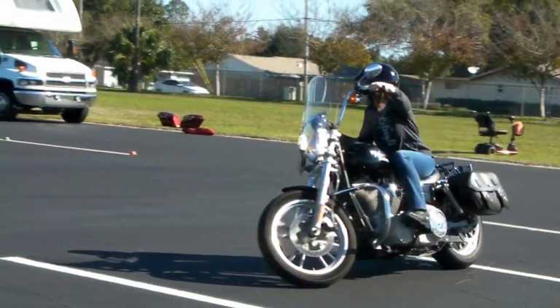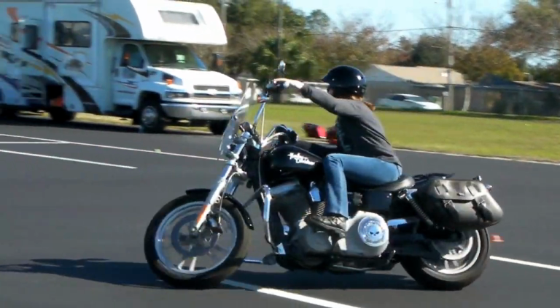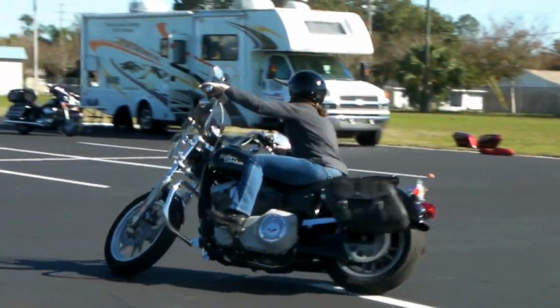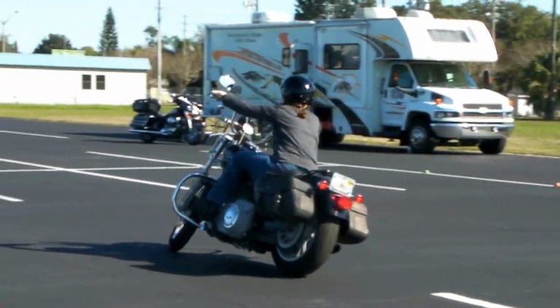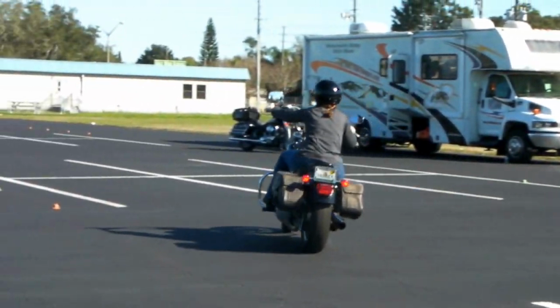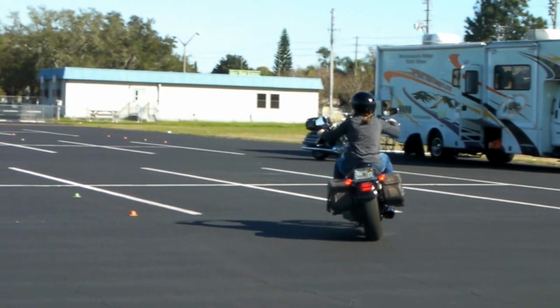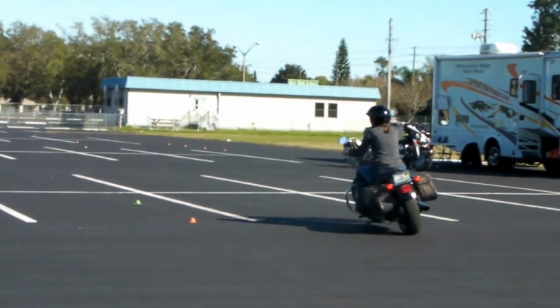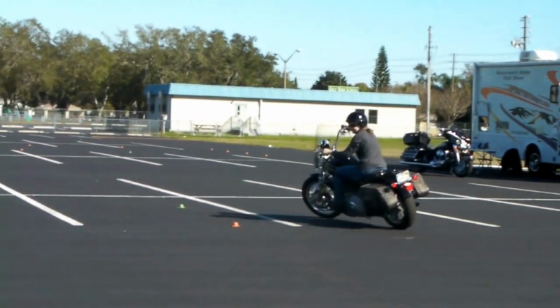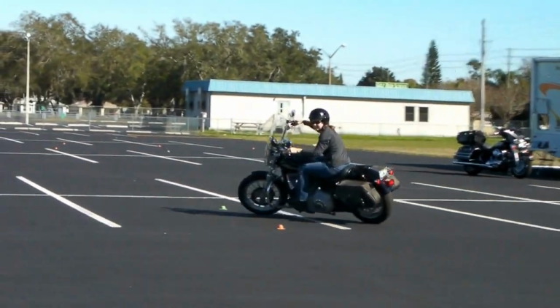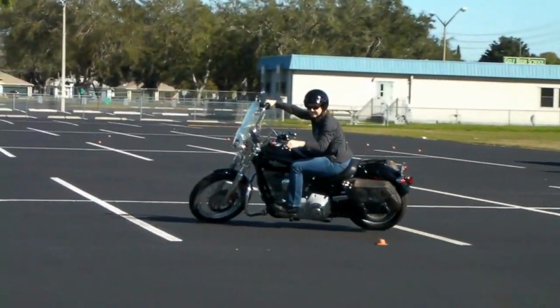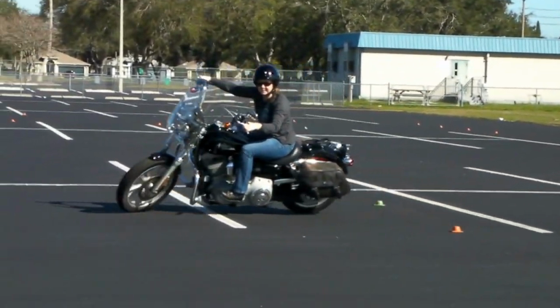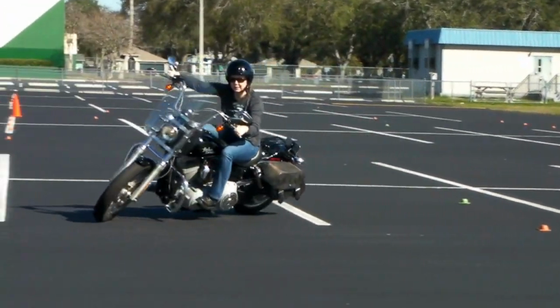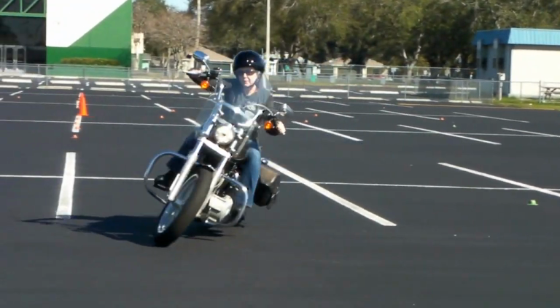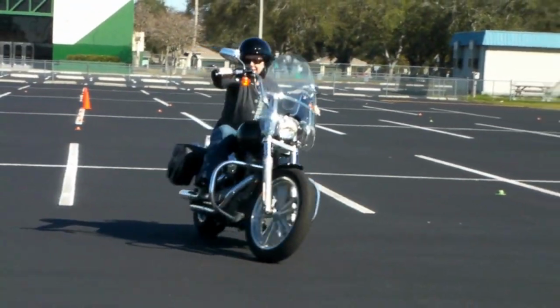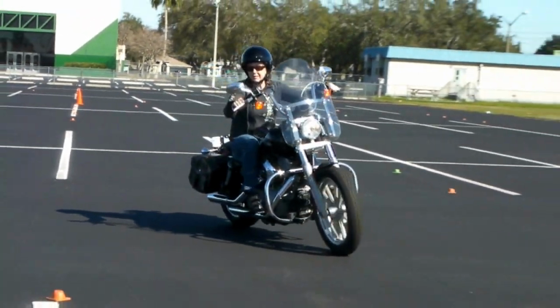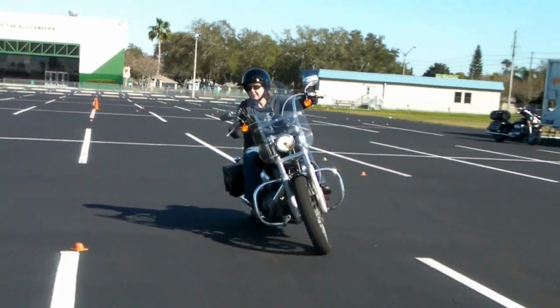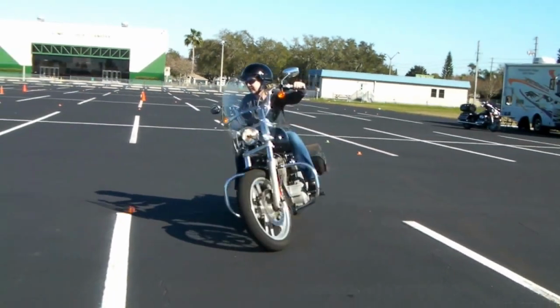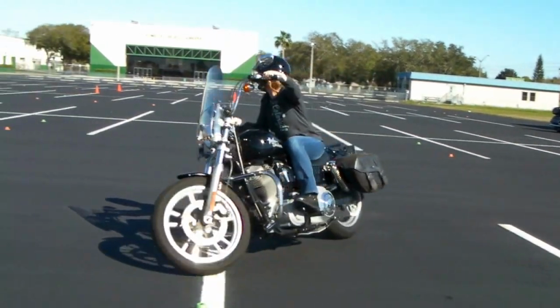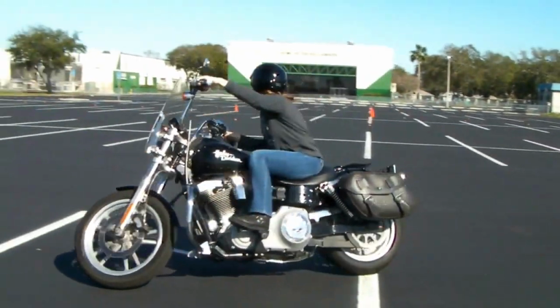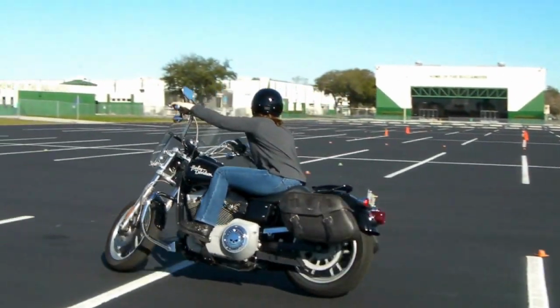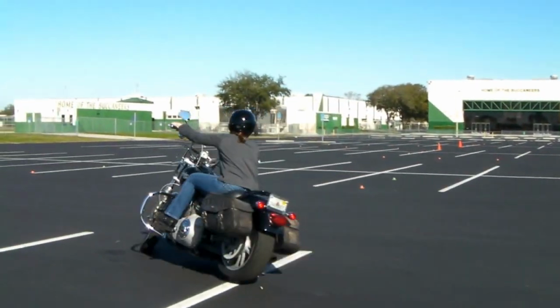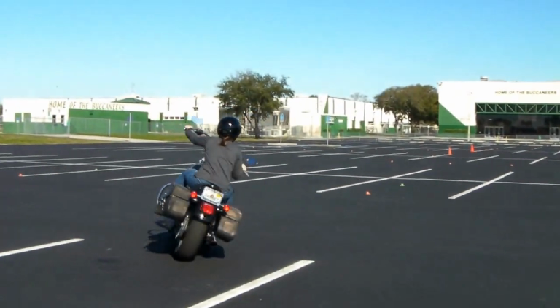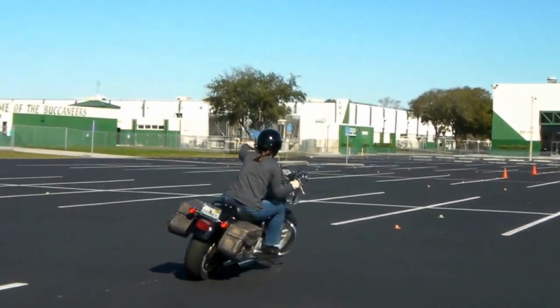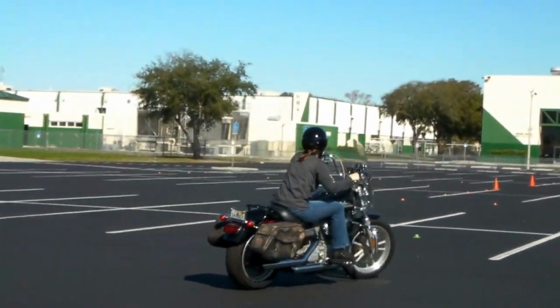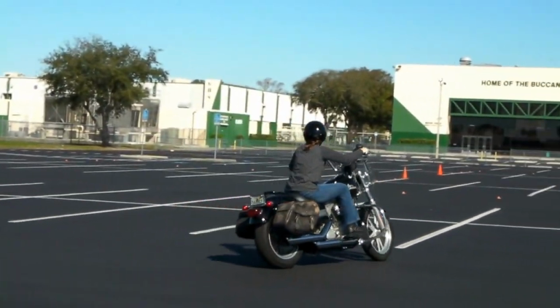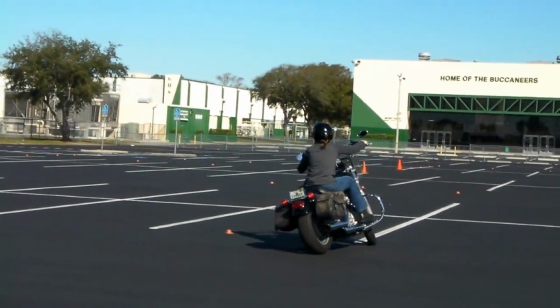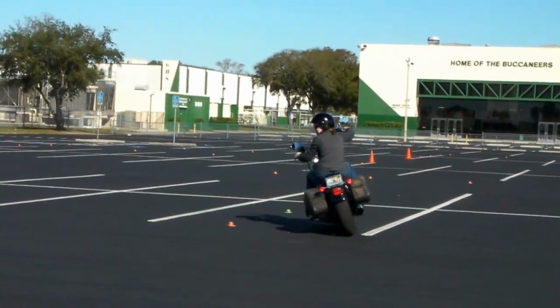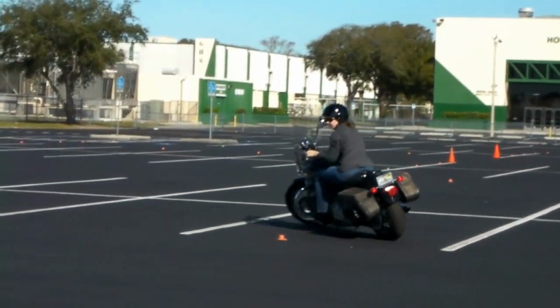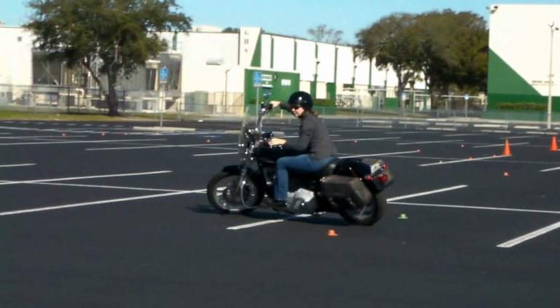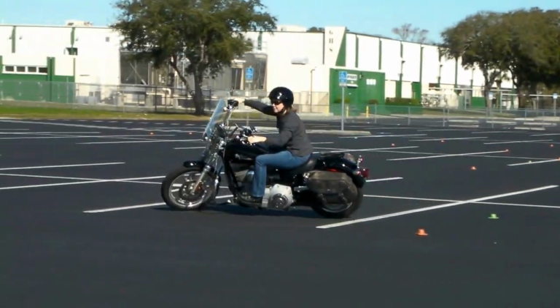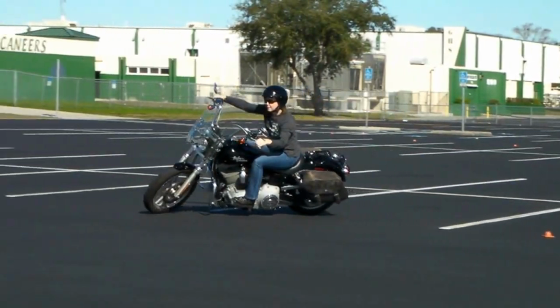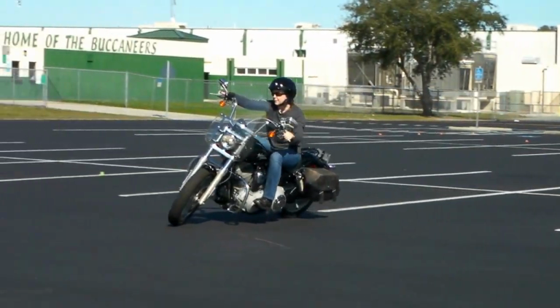I want to hear that throttle. Throttle up a little. Slip that clutch. Throttle up. Throttle up.